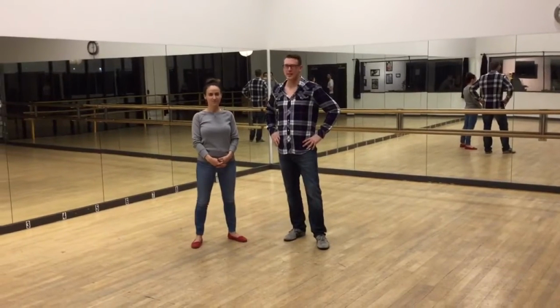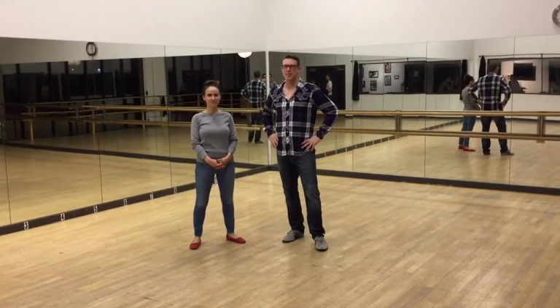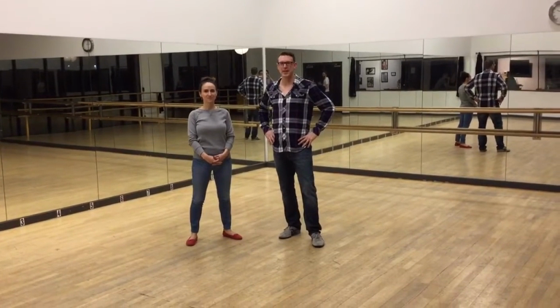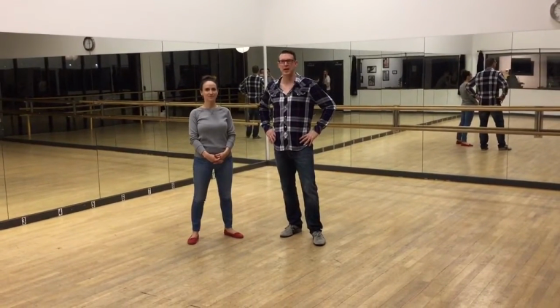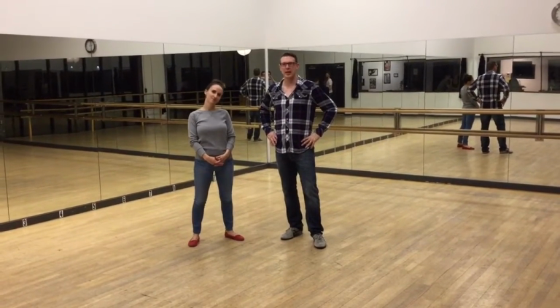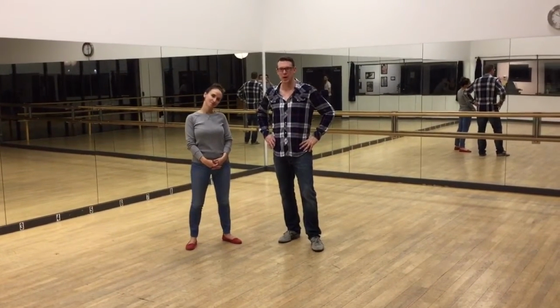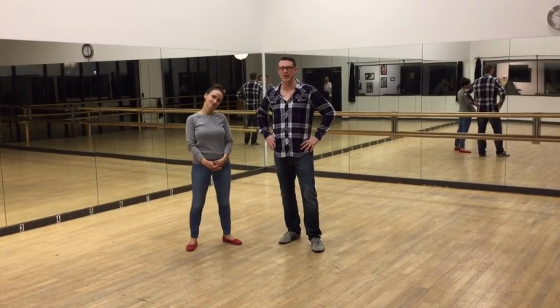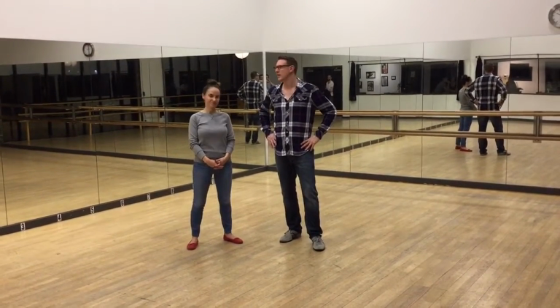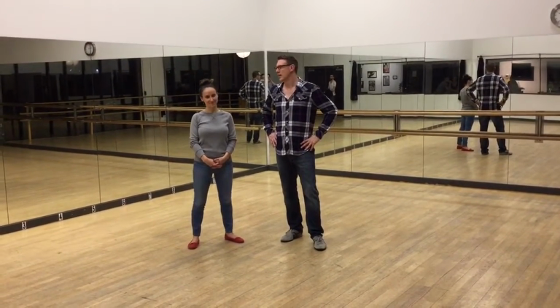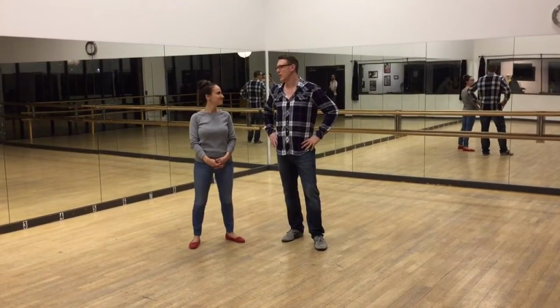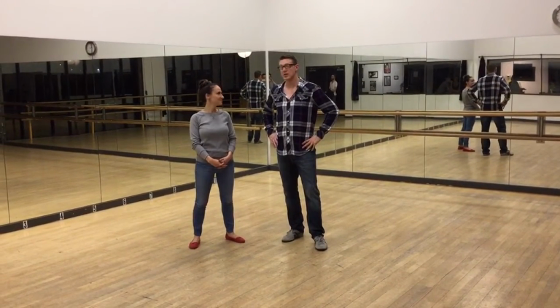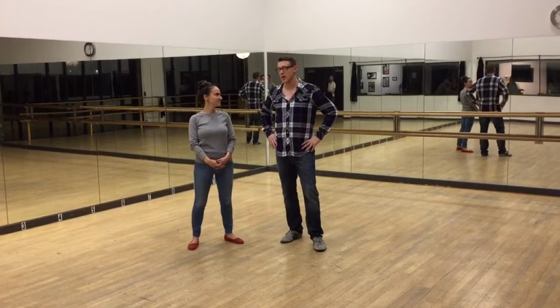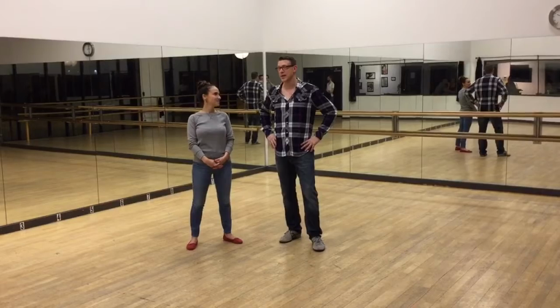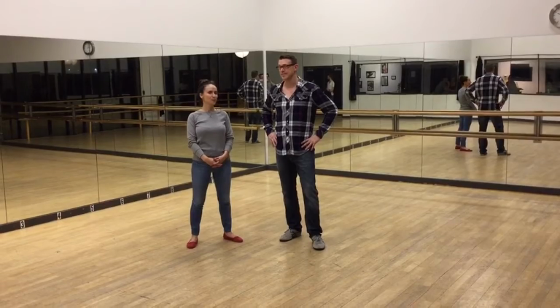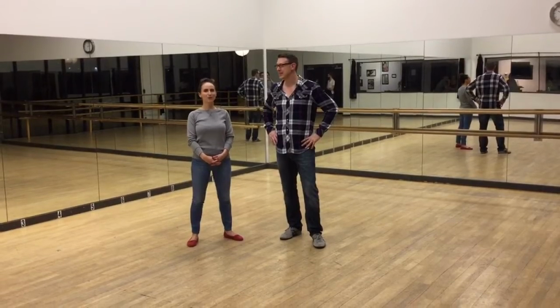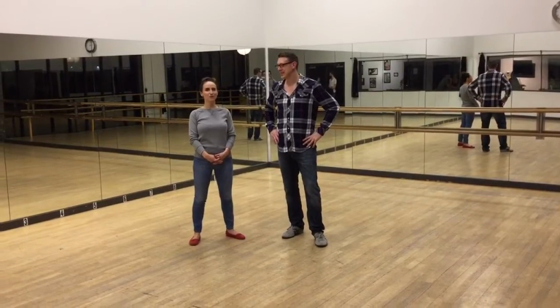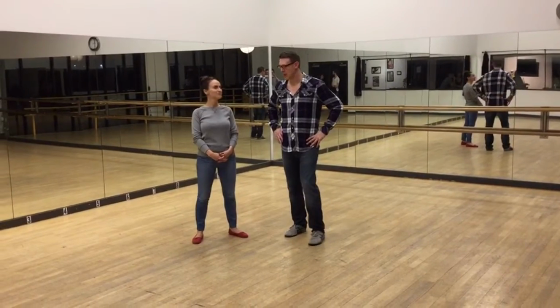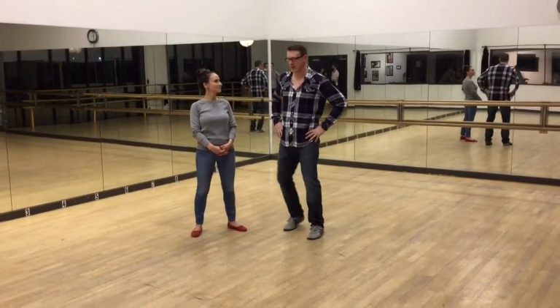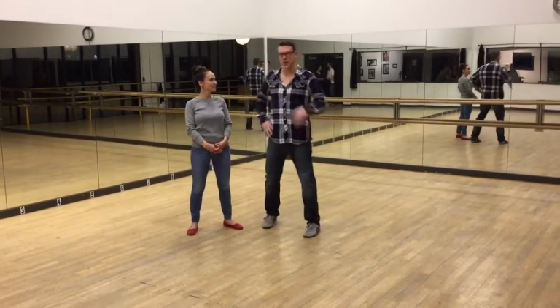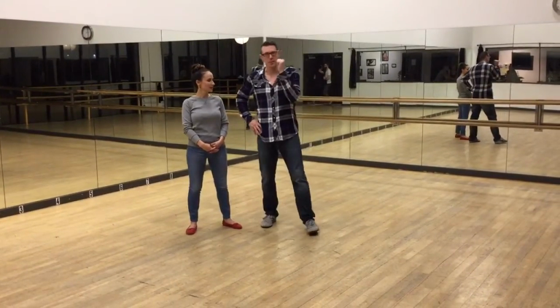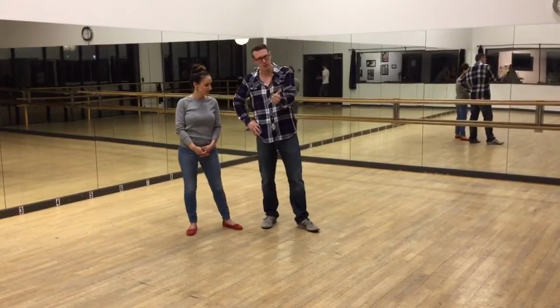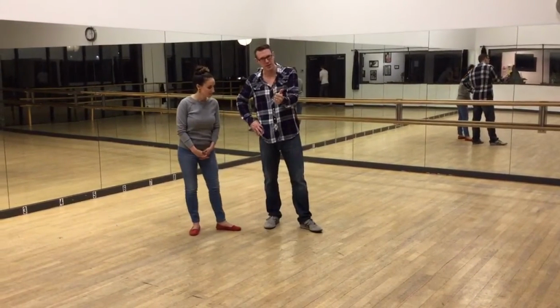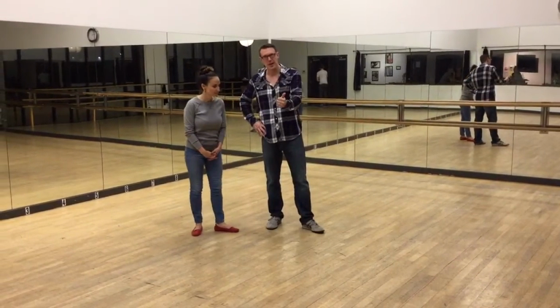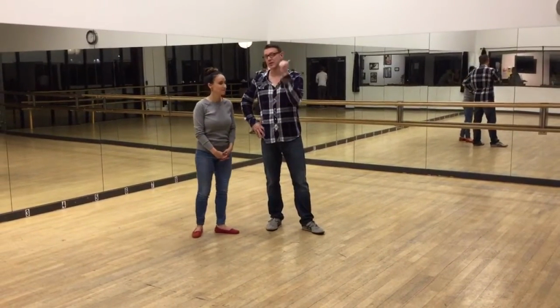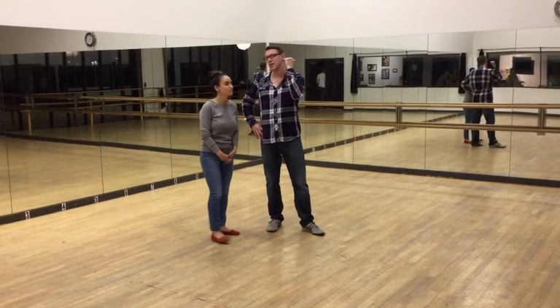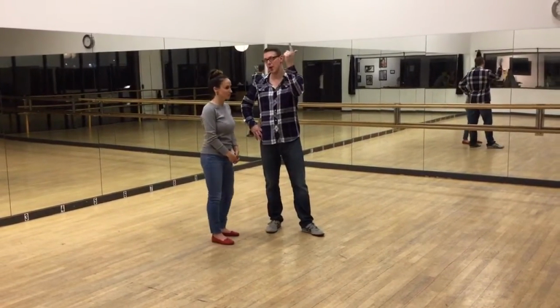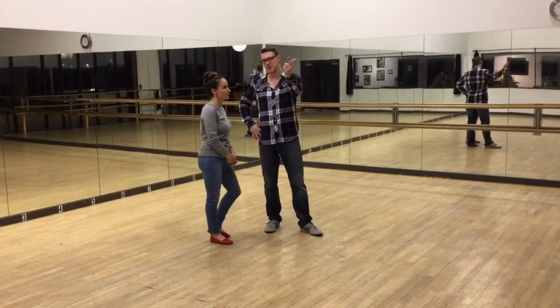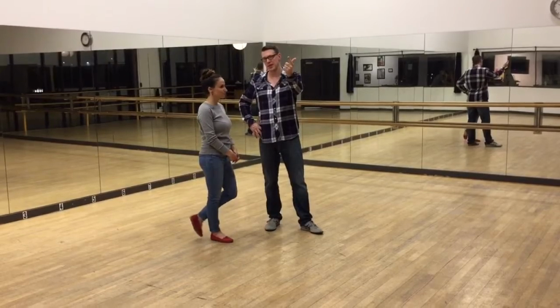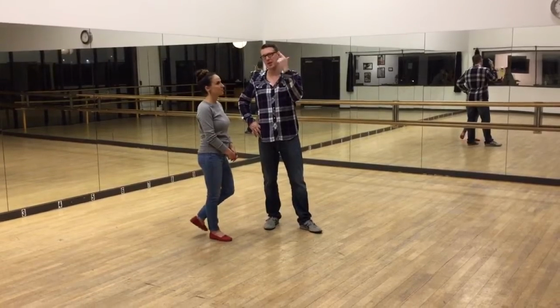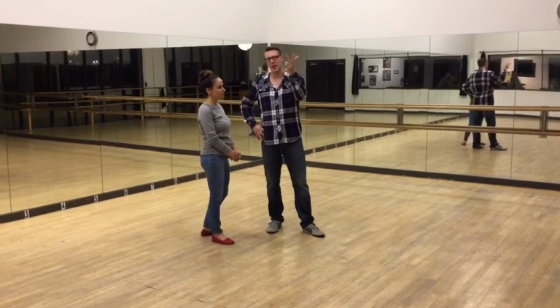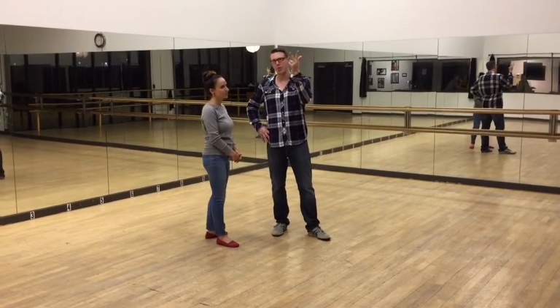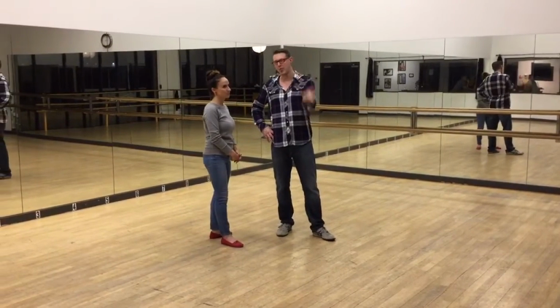What's up? Up count swing level one. We did swing outs today — you guys did really well. So we did a swing out from closed position, we did a circle from open position, and then we did a swing out open to open.